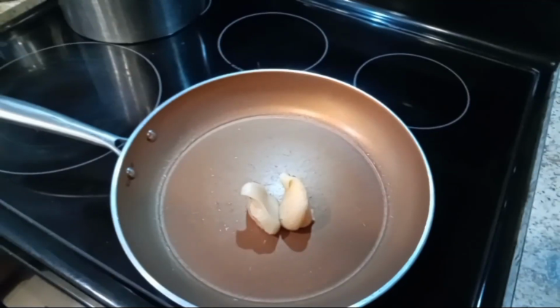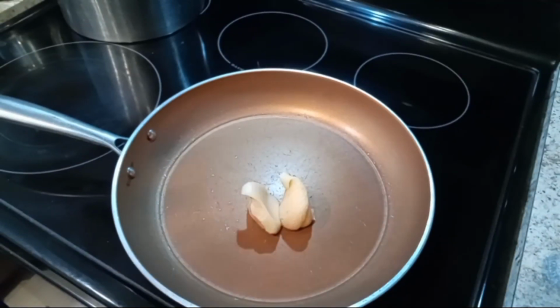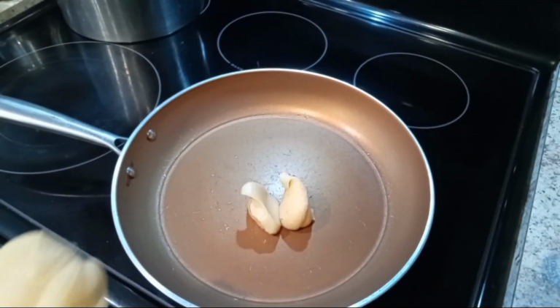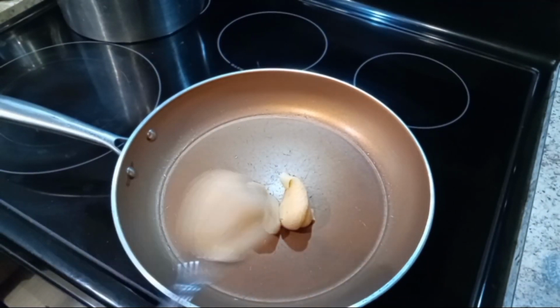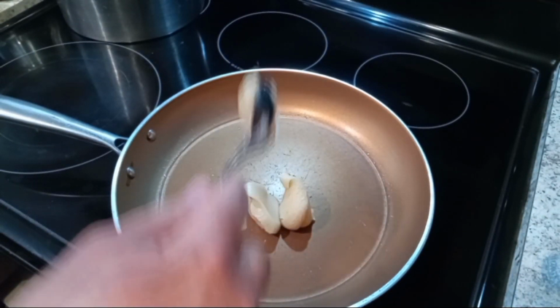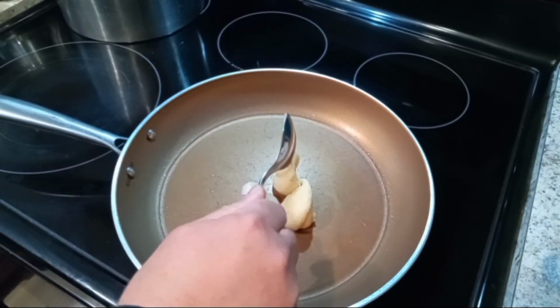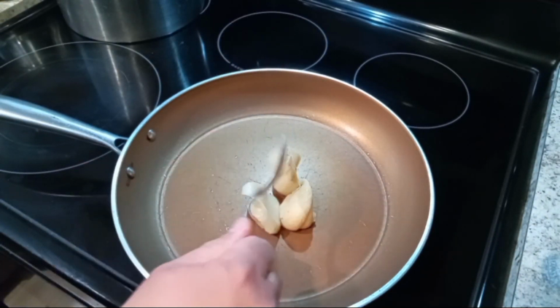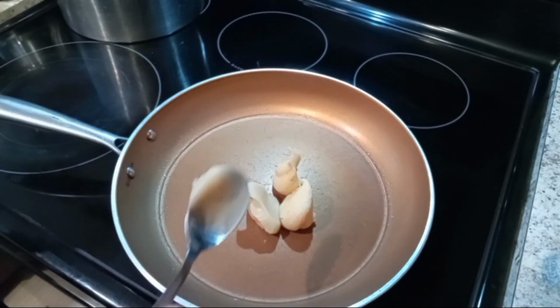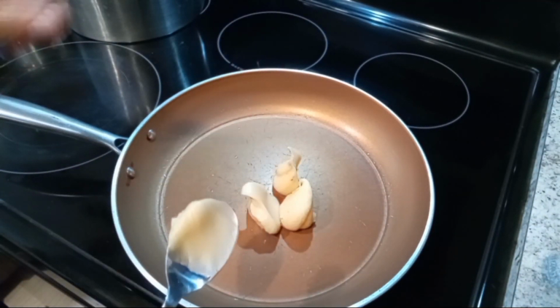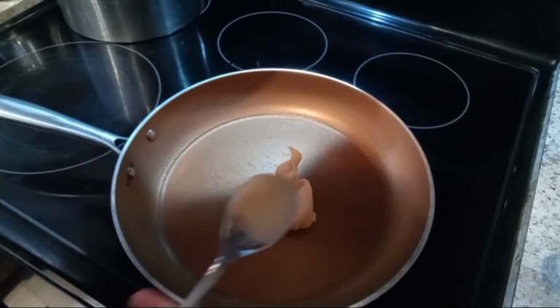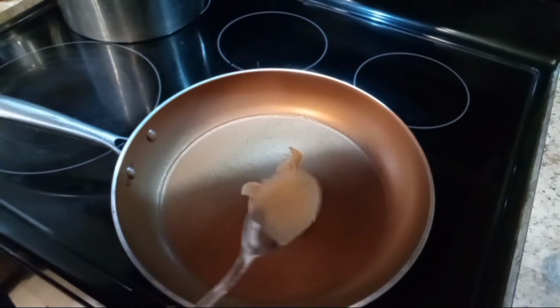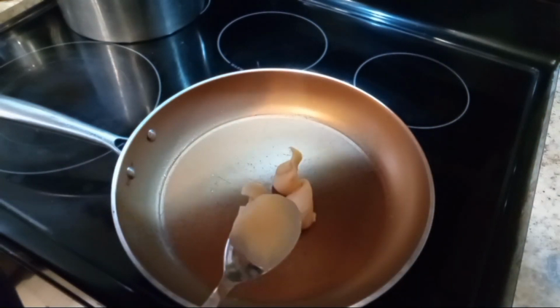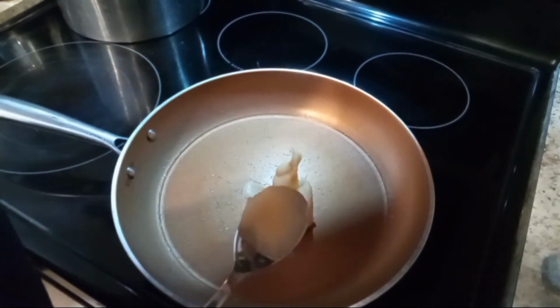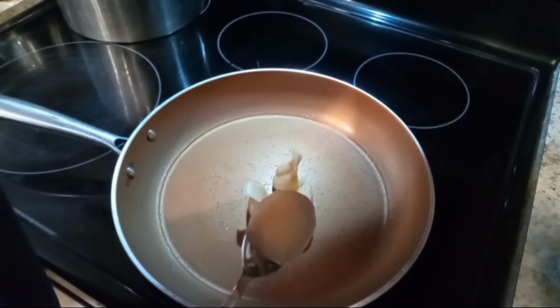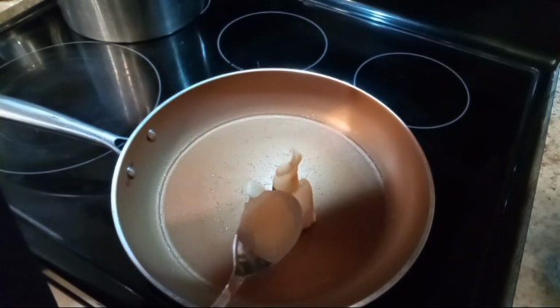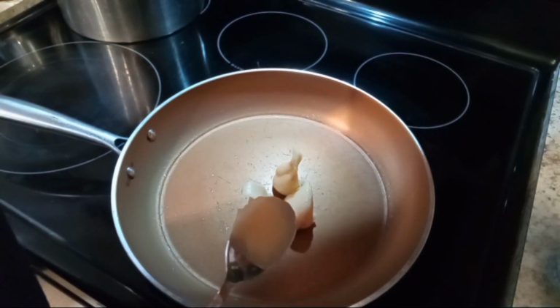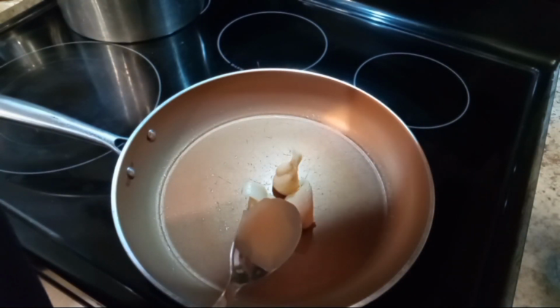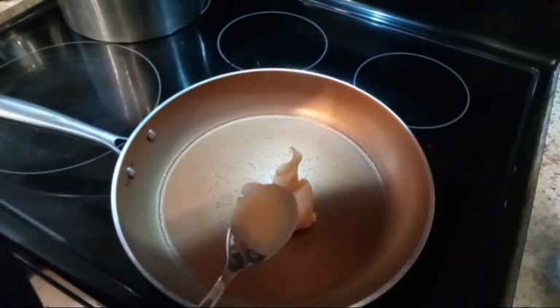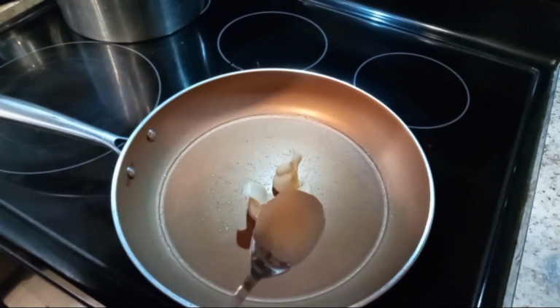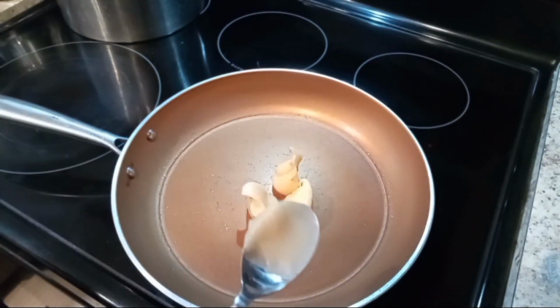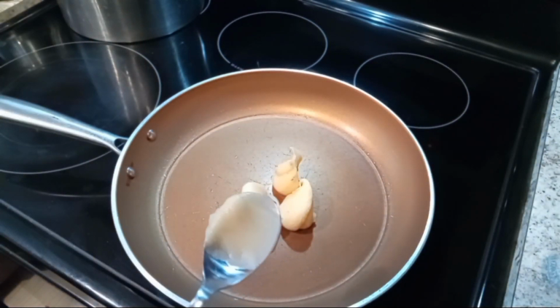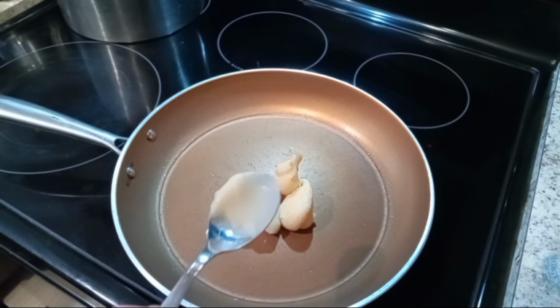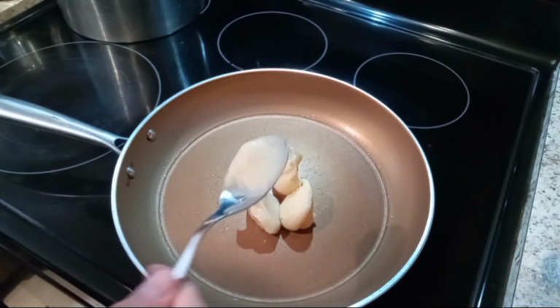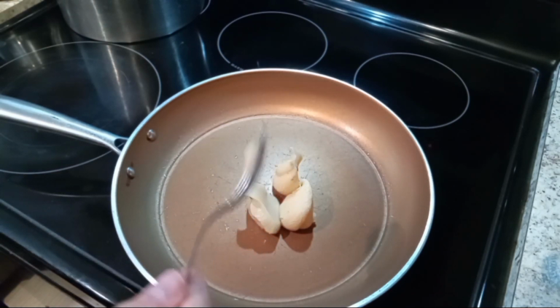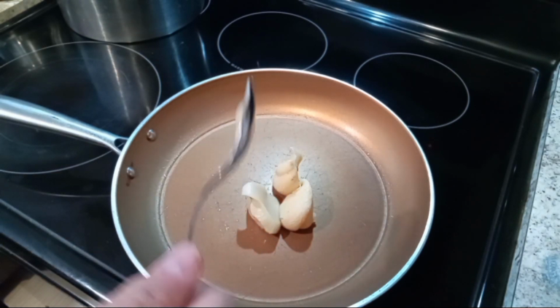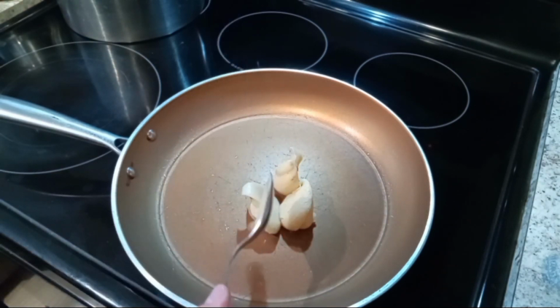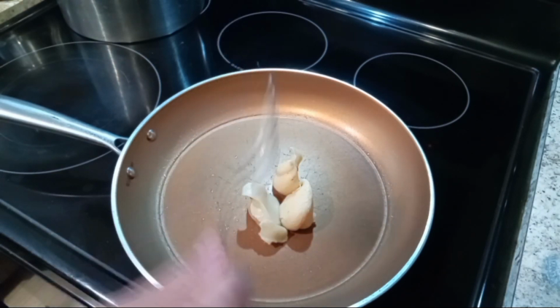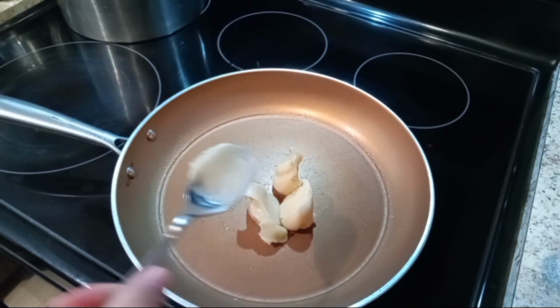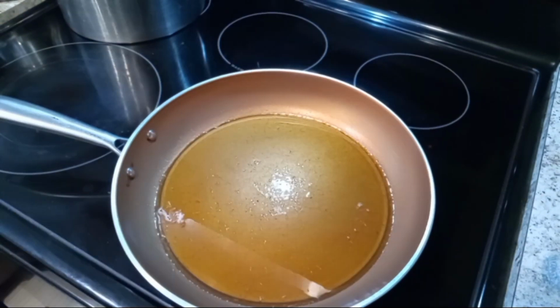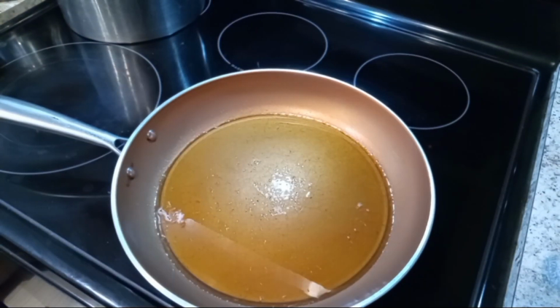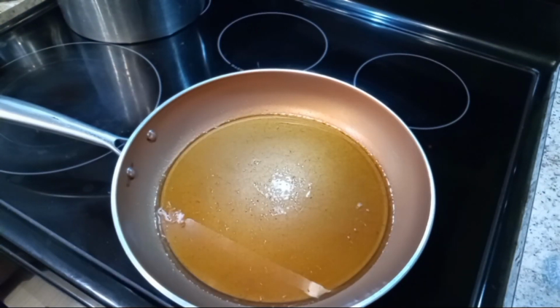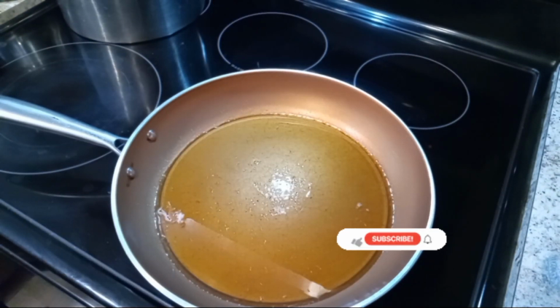Now we've moved over to the stove. I use three spoons of bacon grease — you can use cooking oil if you want, I like the taste of the bacon grease. So now we're gonna add our onions.